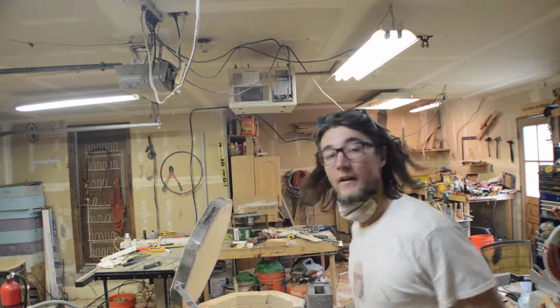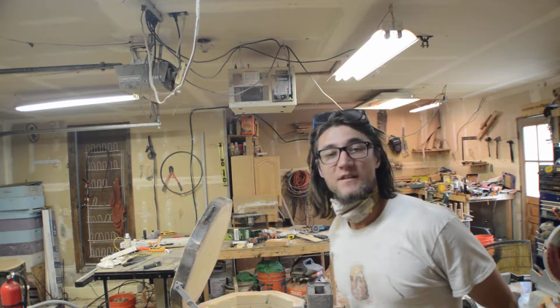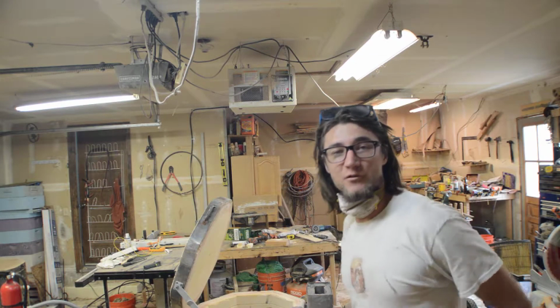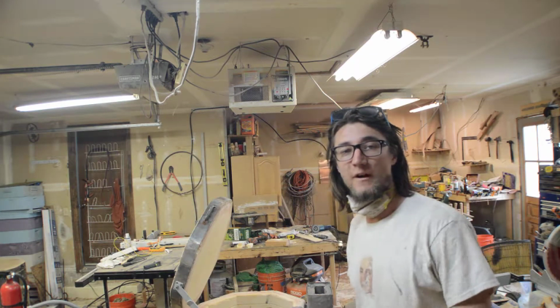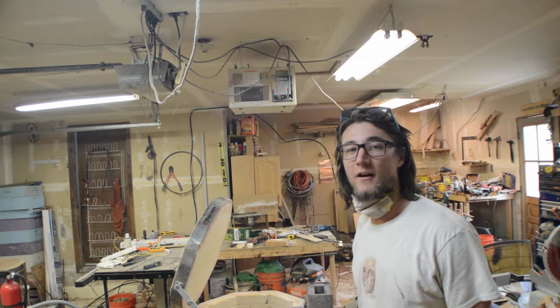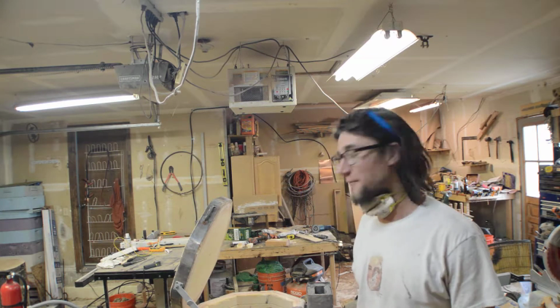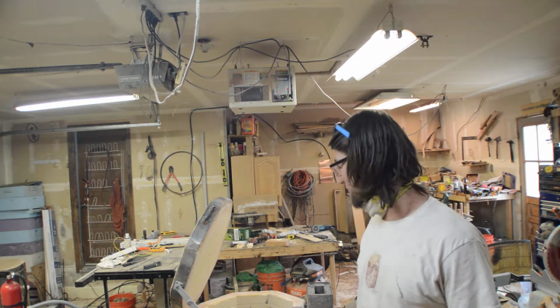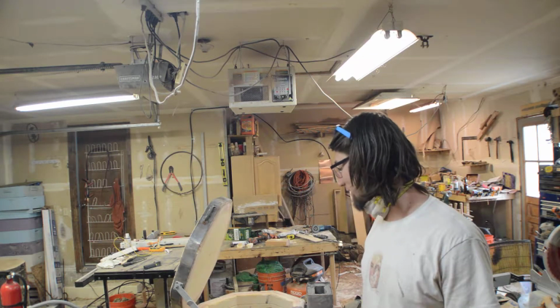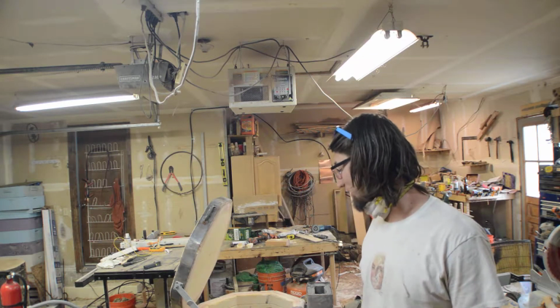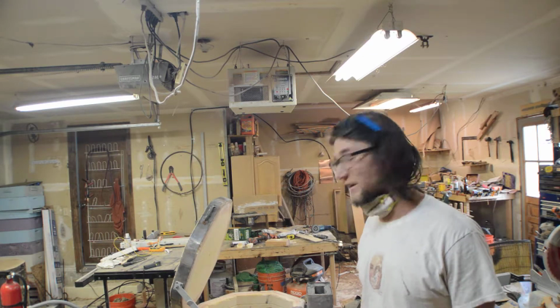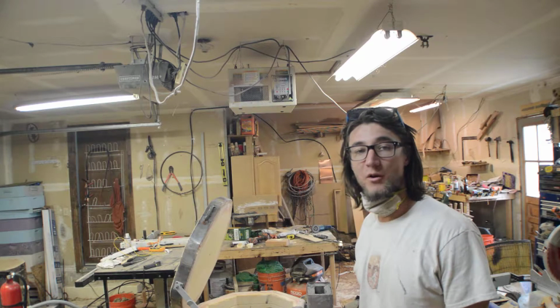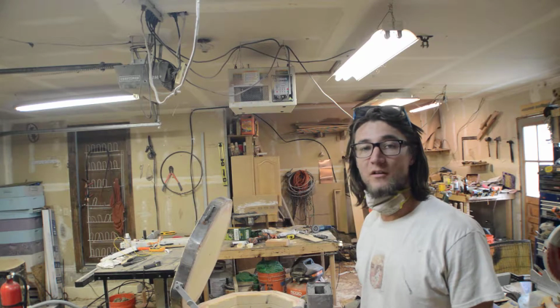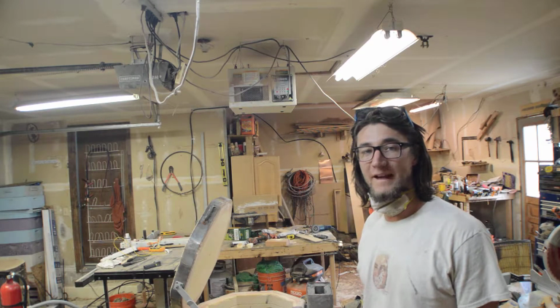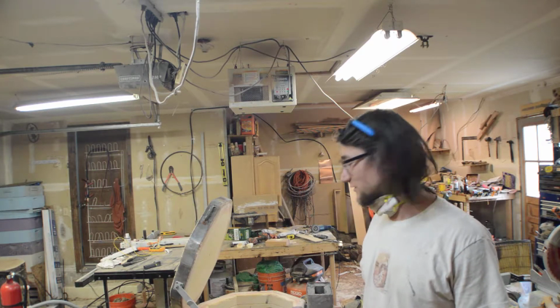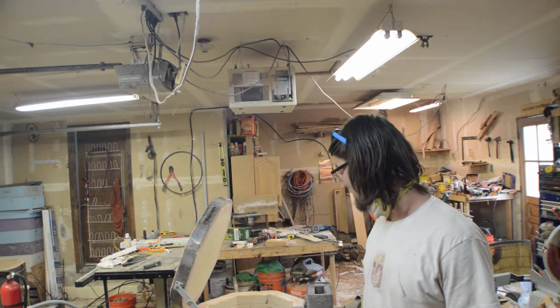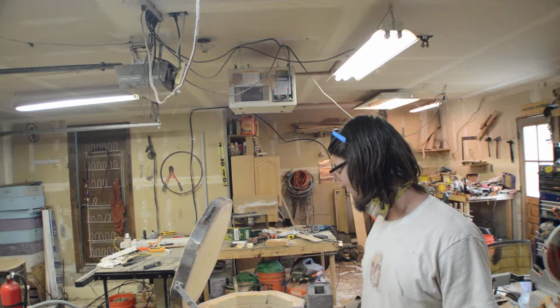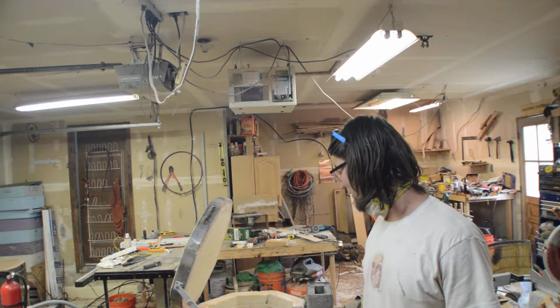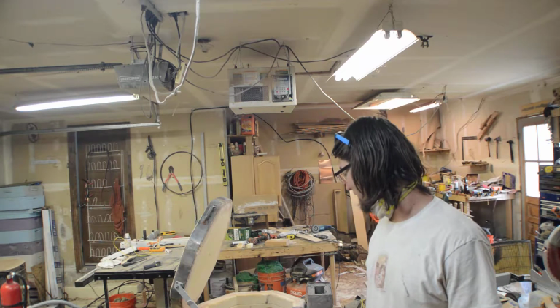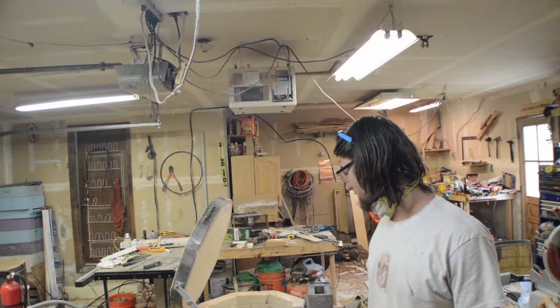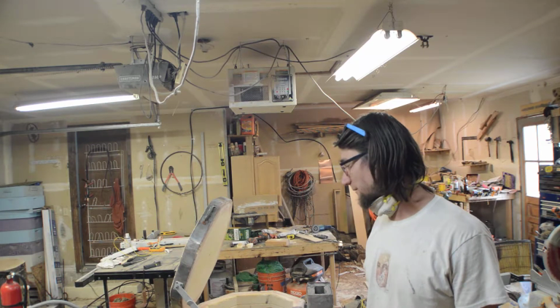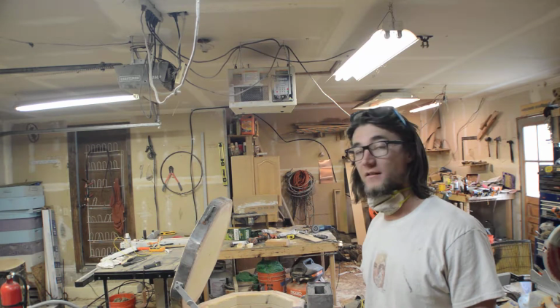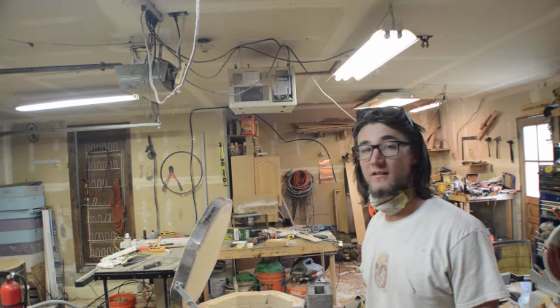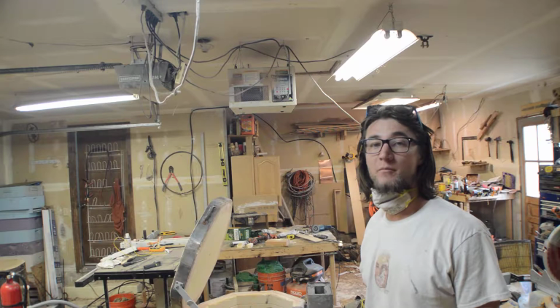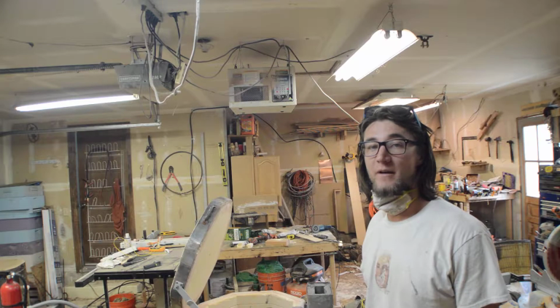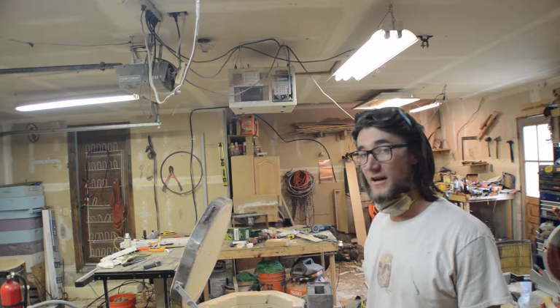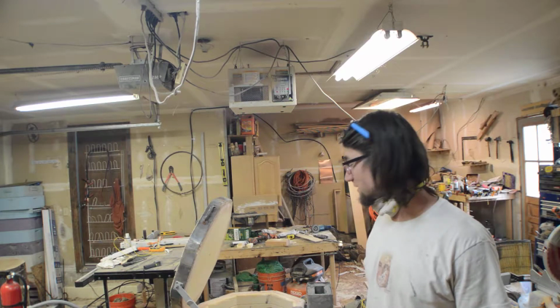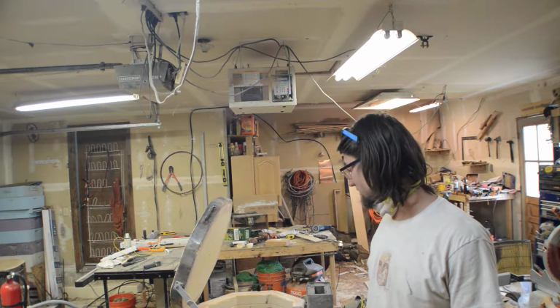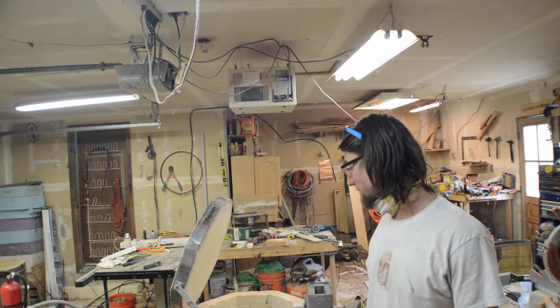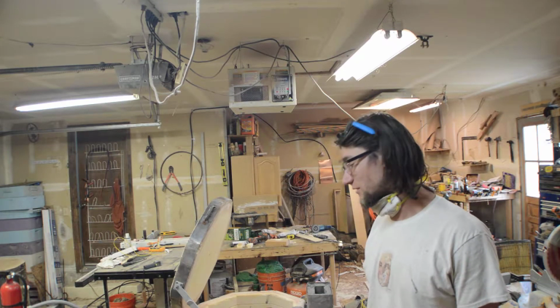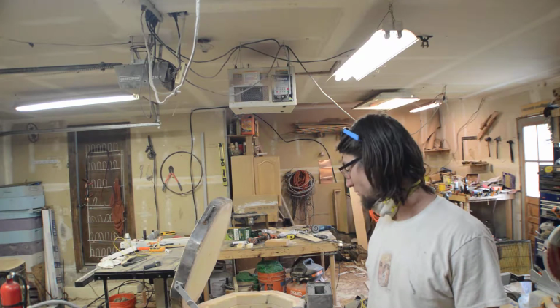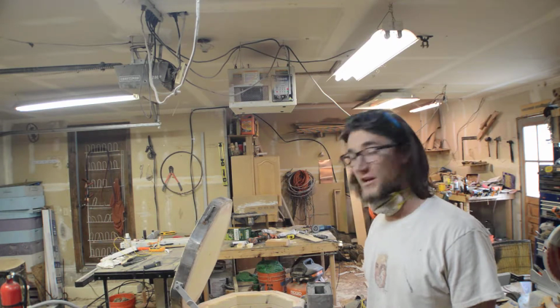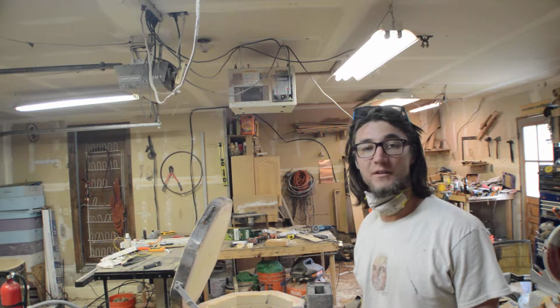Hey, what's up YouTube and Reddit? I'm converting an old electric broken kiln to a gas kiln. I wanted to show you guys a little bit about it and kind of get some input and feedback from you guys to see if you think the design would be good or if you'd change a couple things.